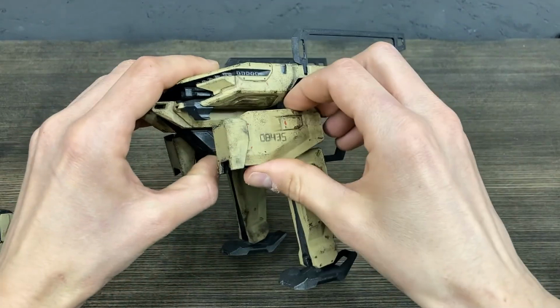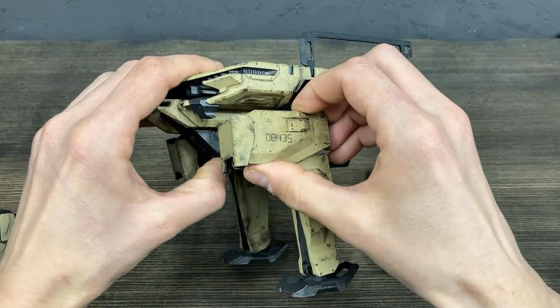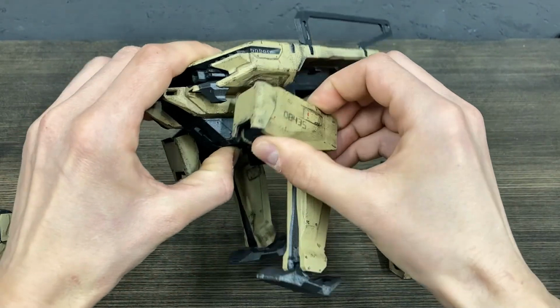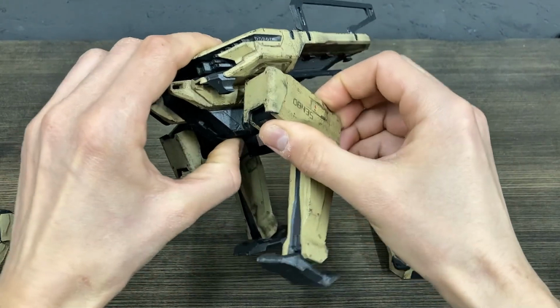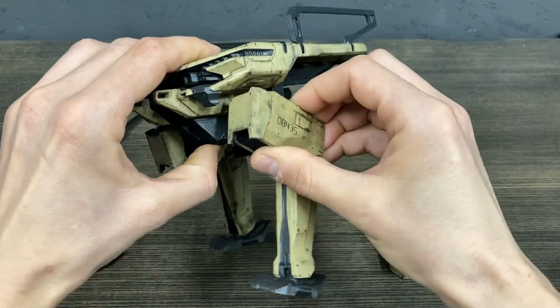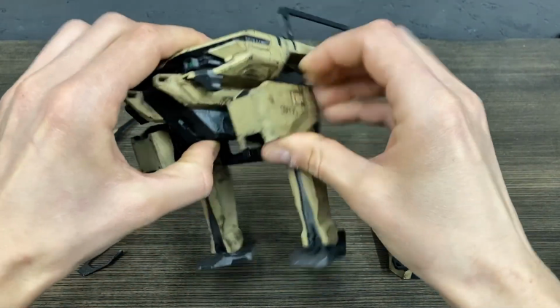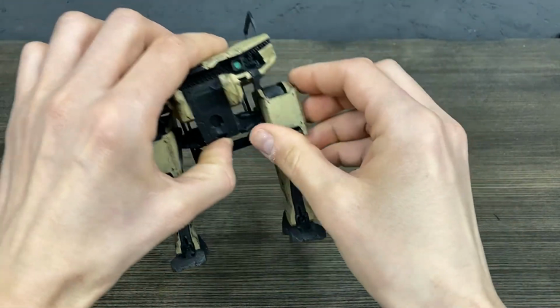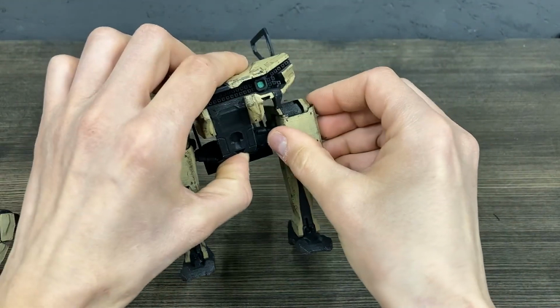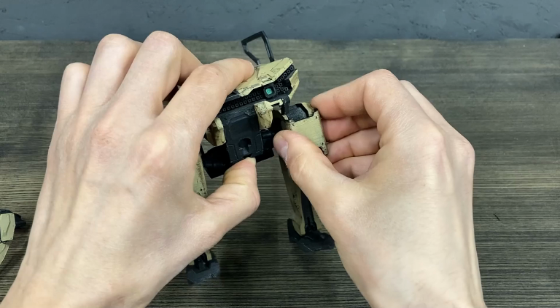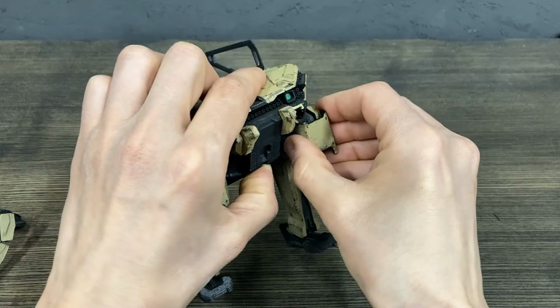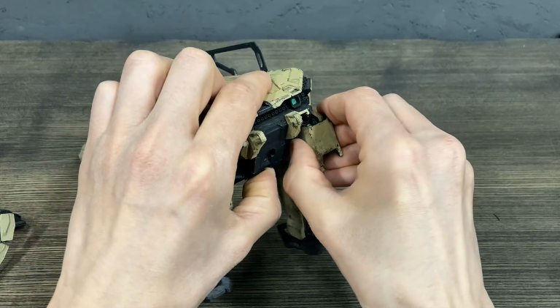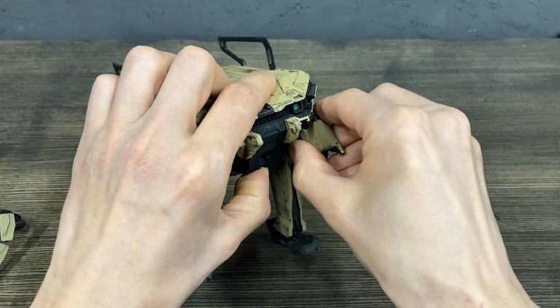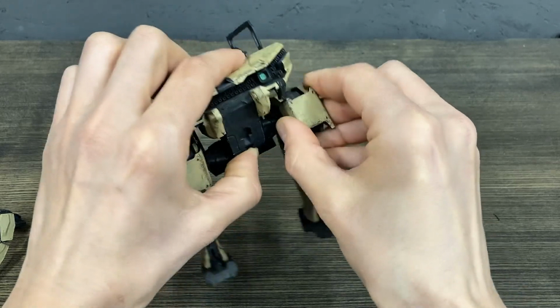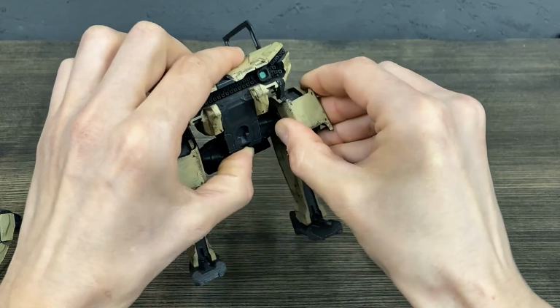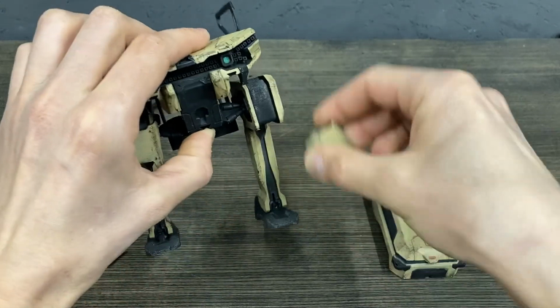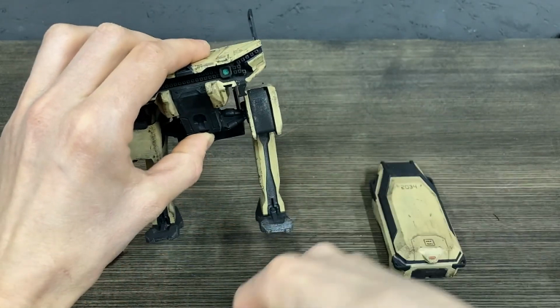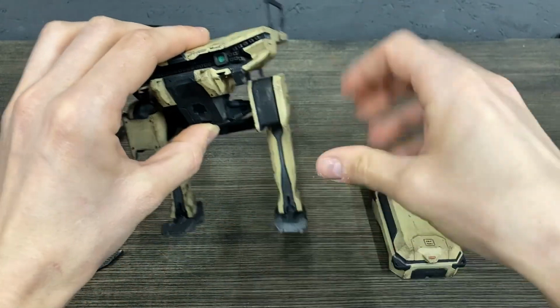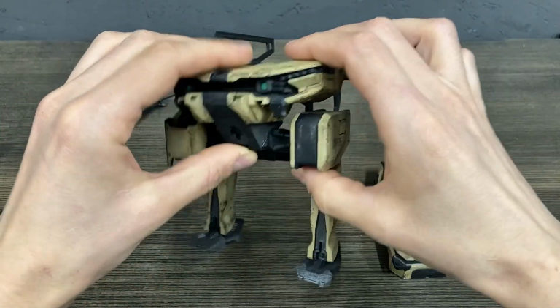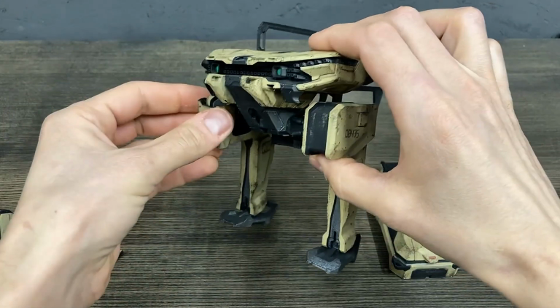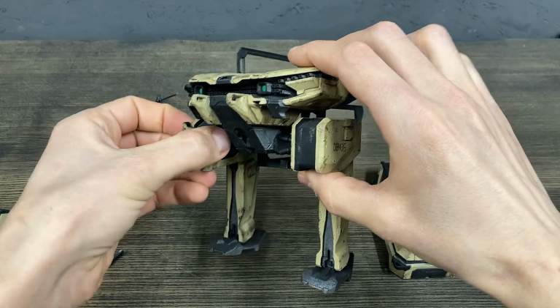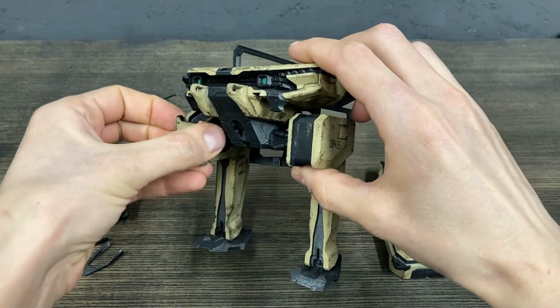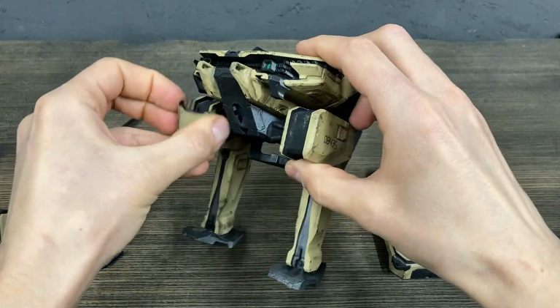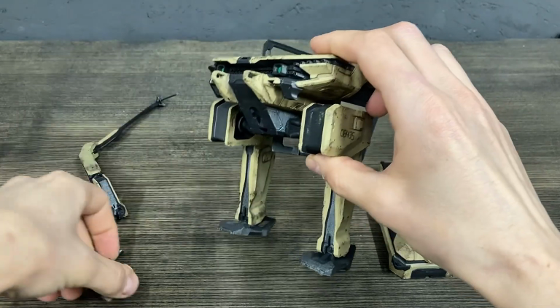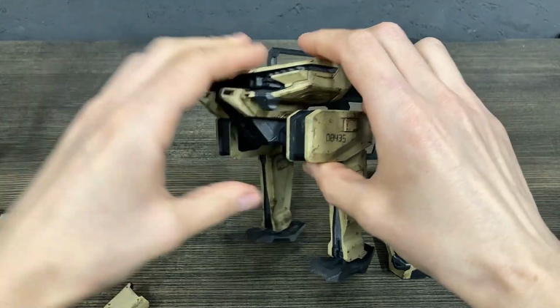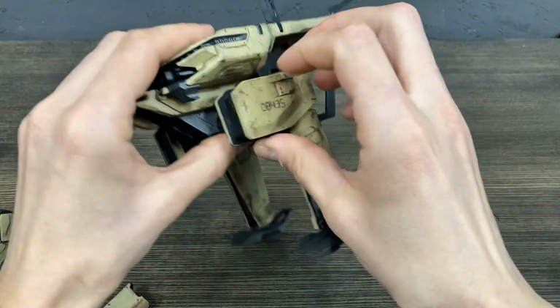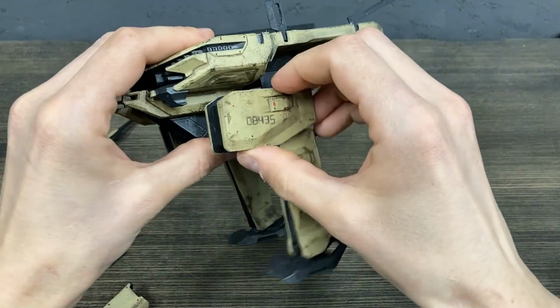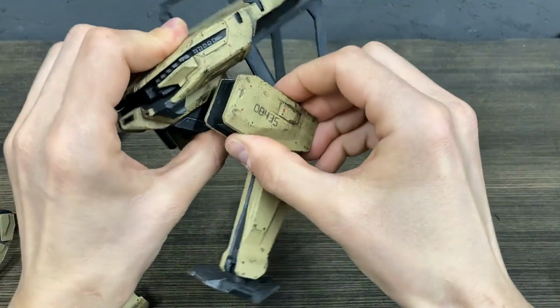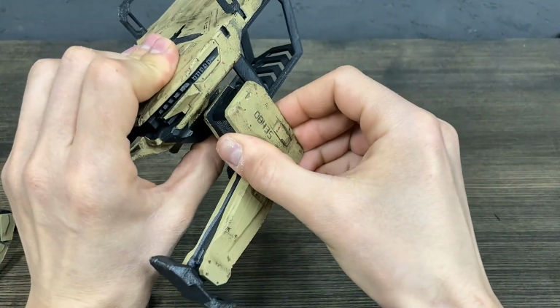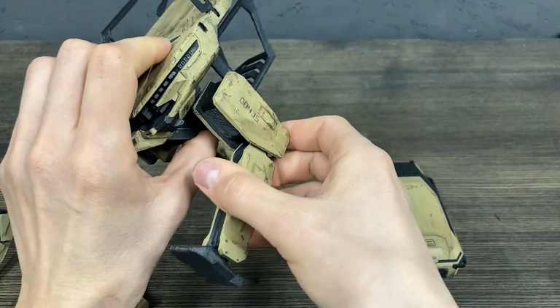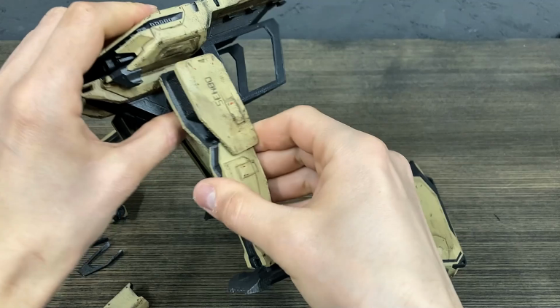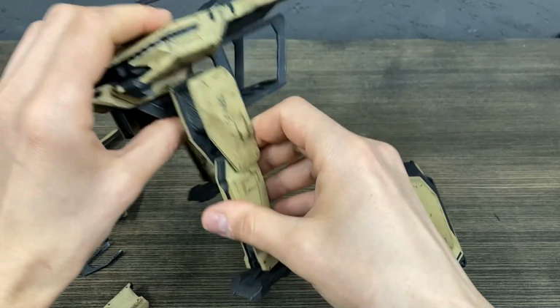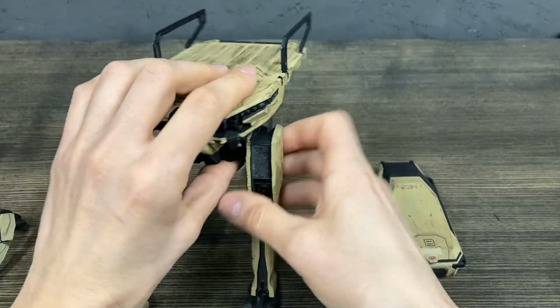These are the legs. They have front knees, and the legs can be rotated like this.